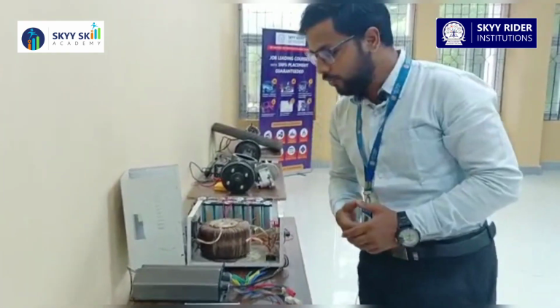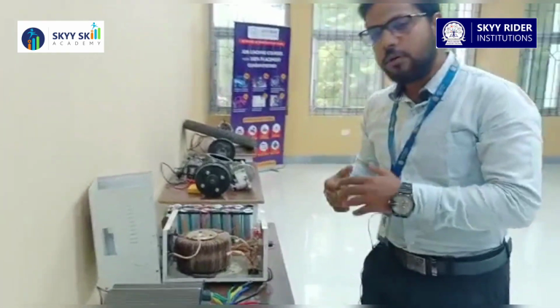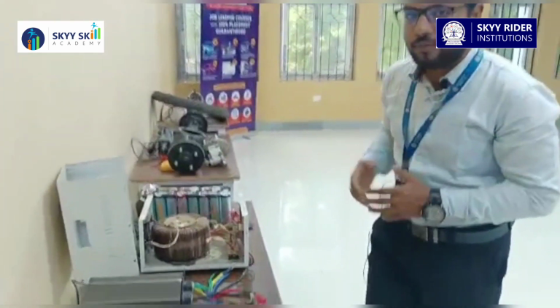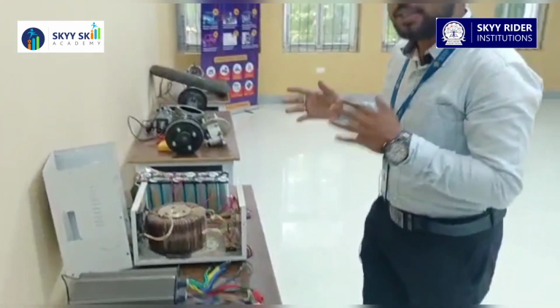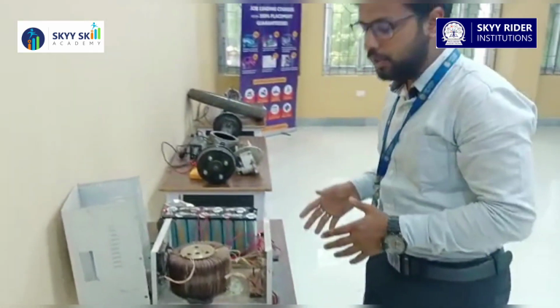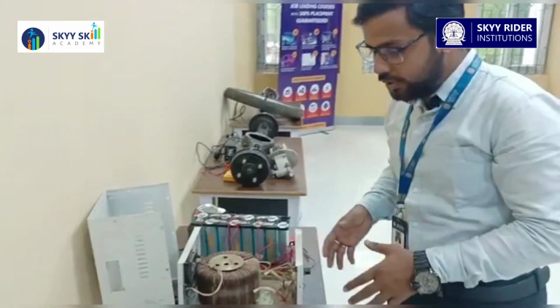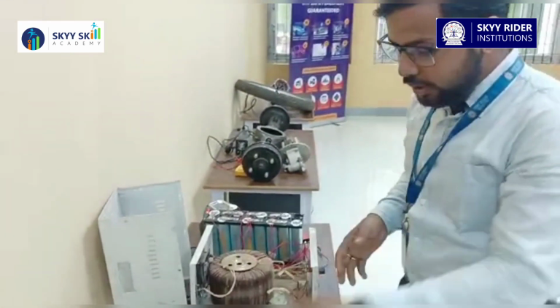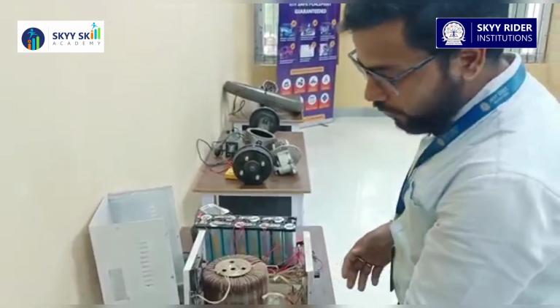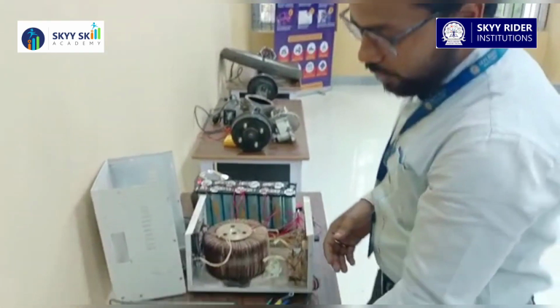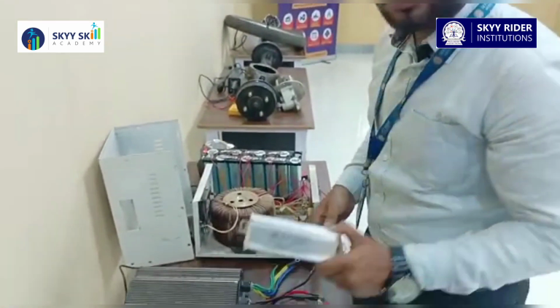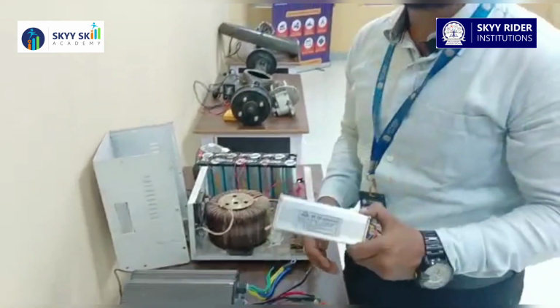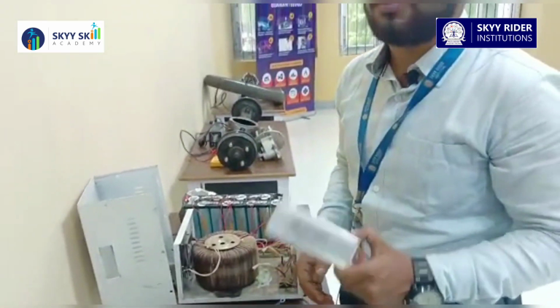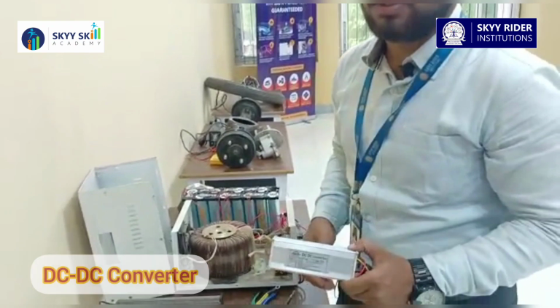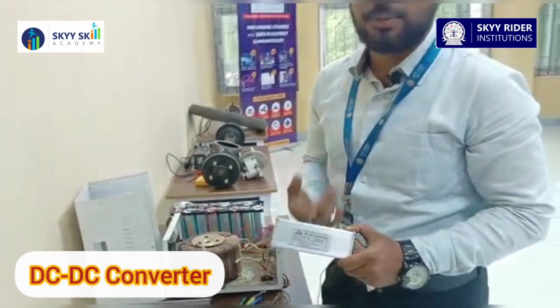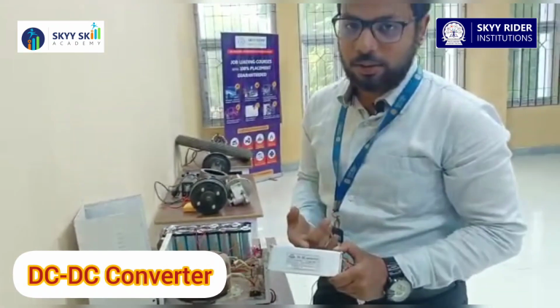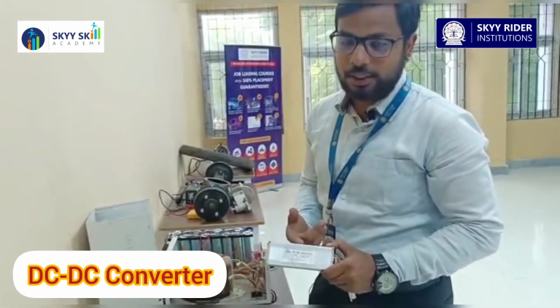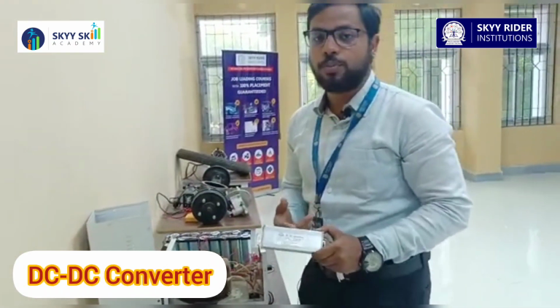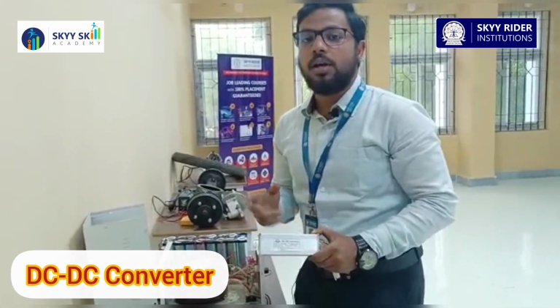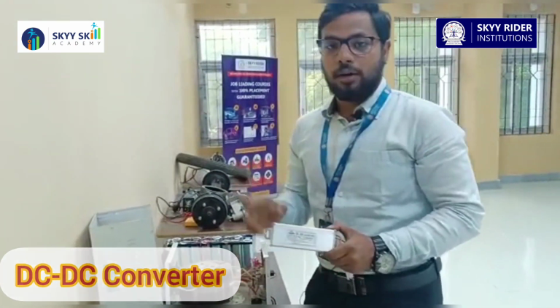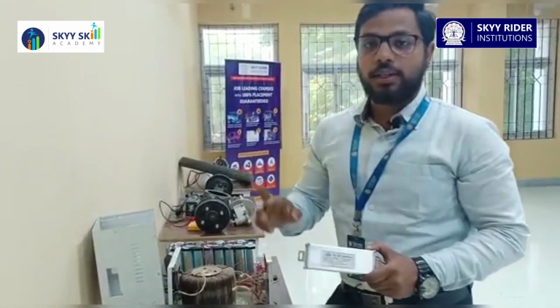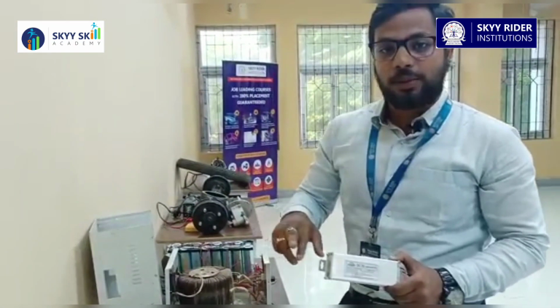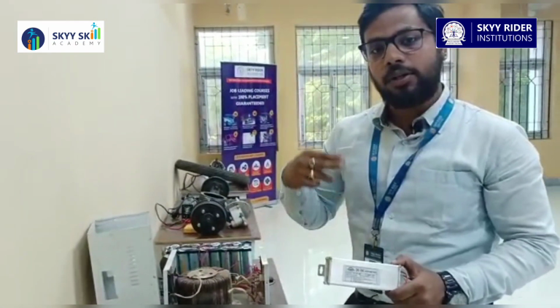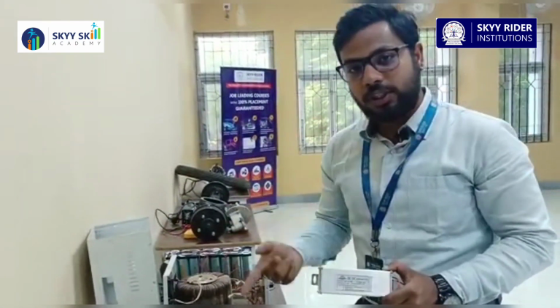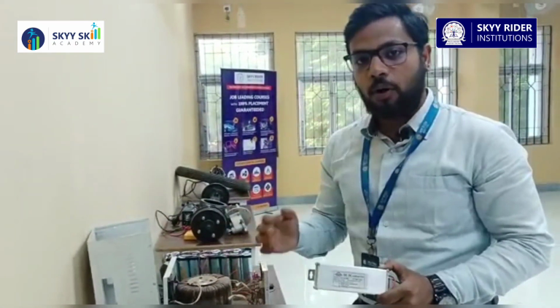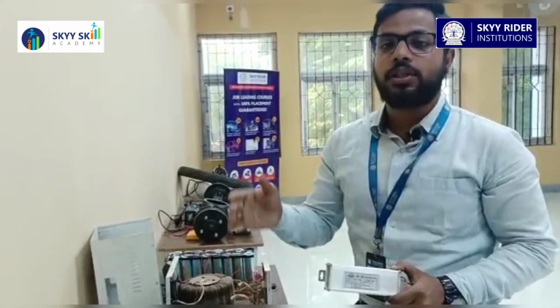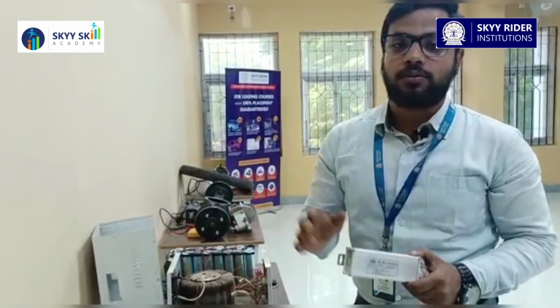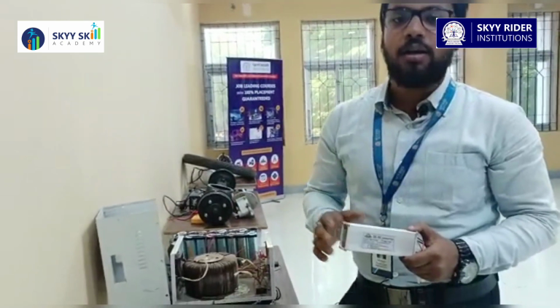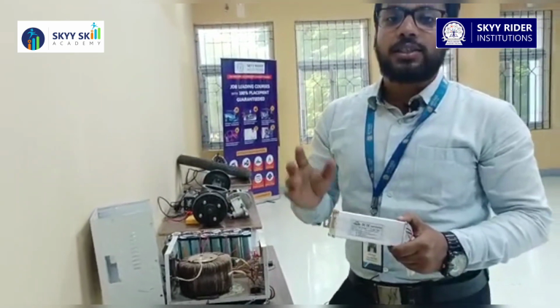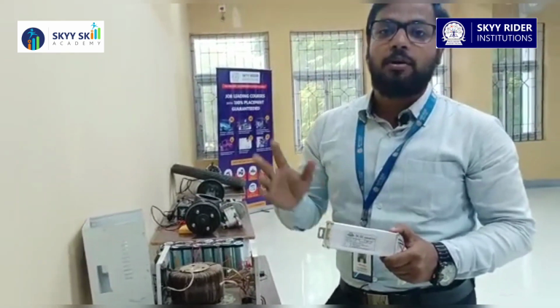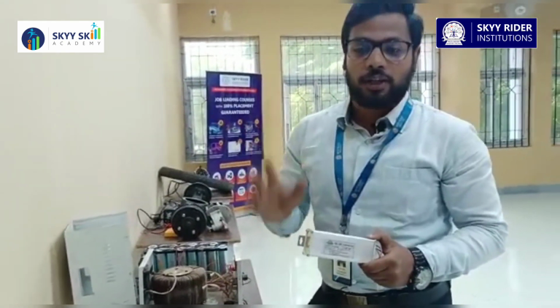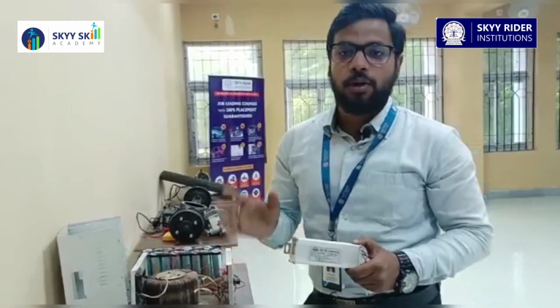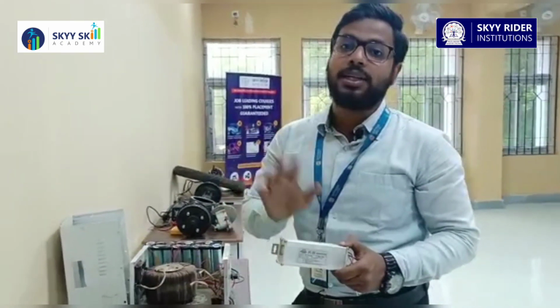First of all, what we have here on this table is a DC-to-DC converter. It is used to convert DC power into DC power — you can say it is like a step-down transformer but for DC.